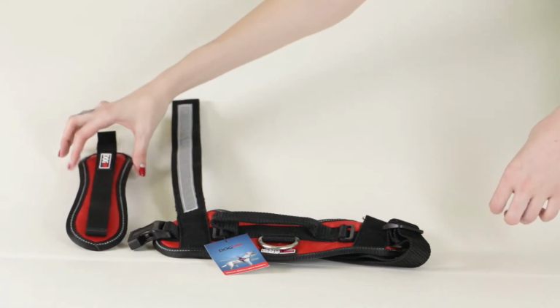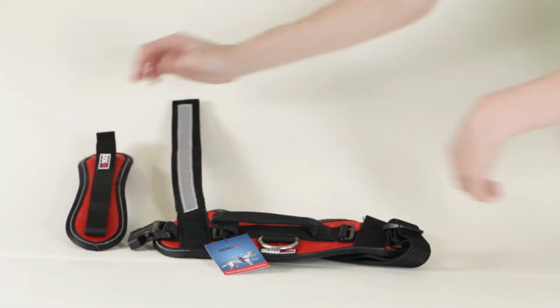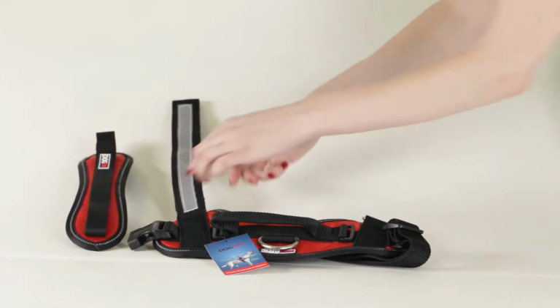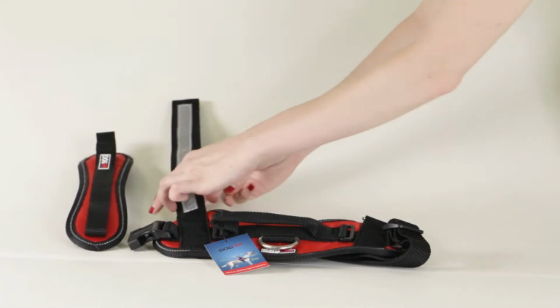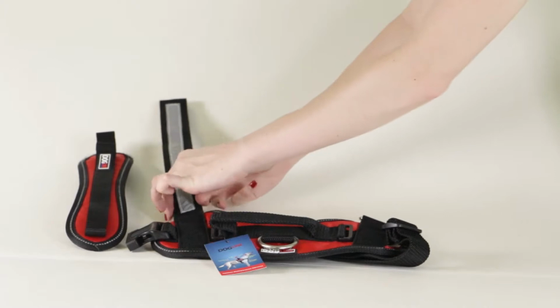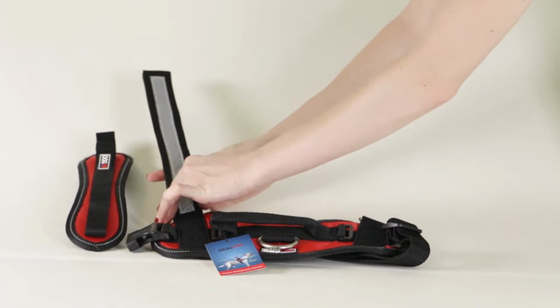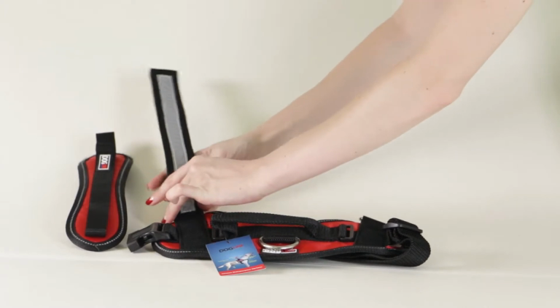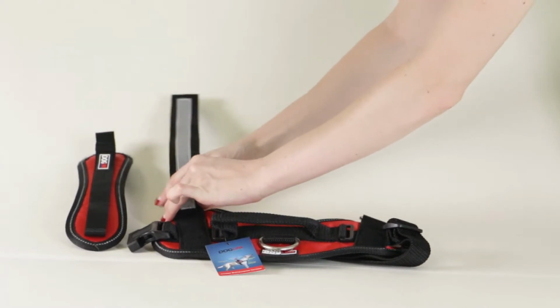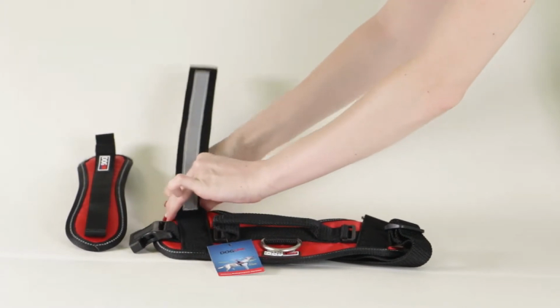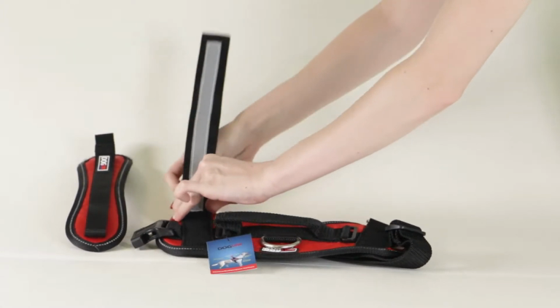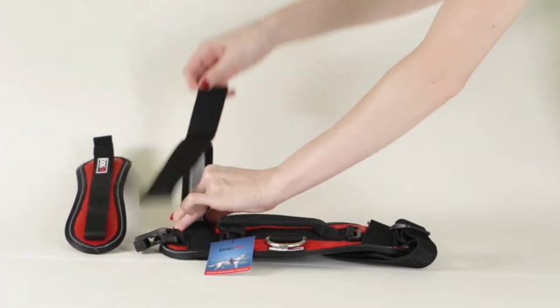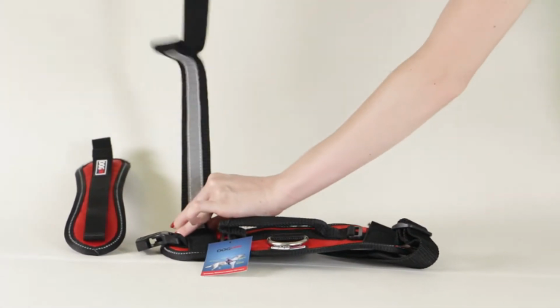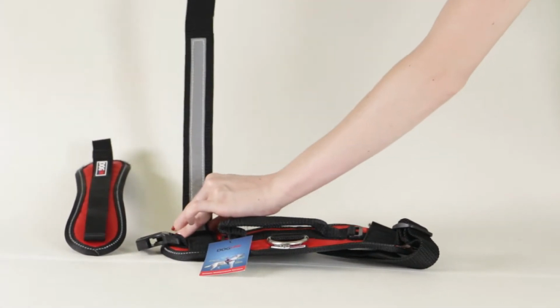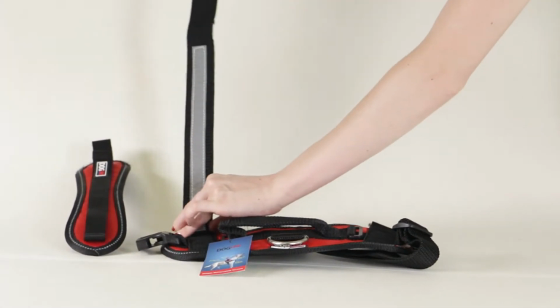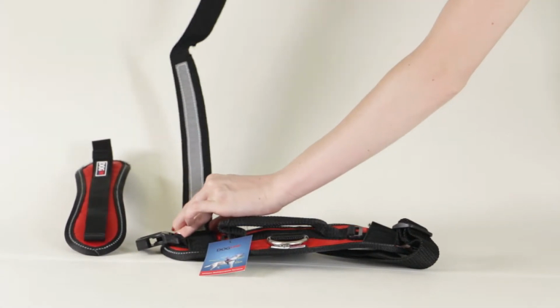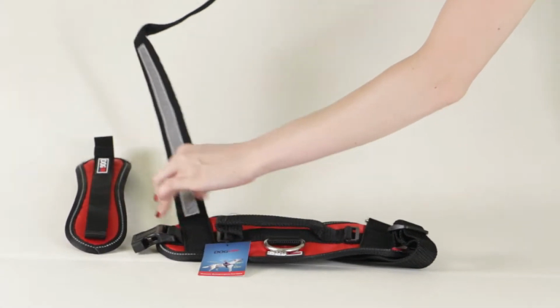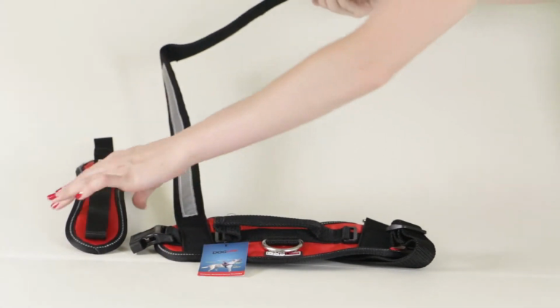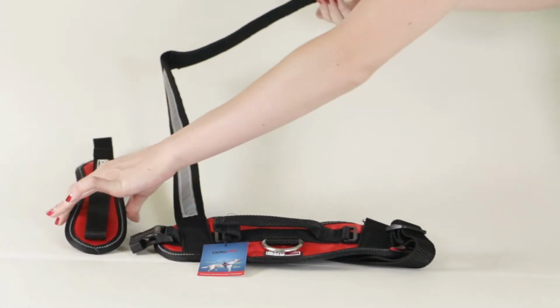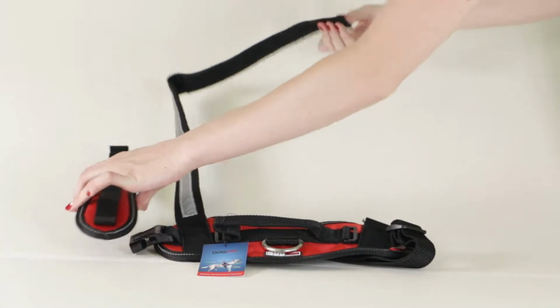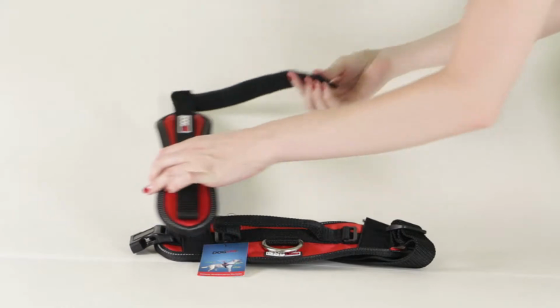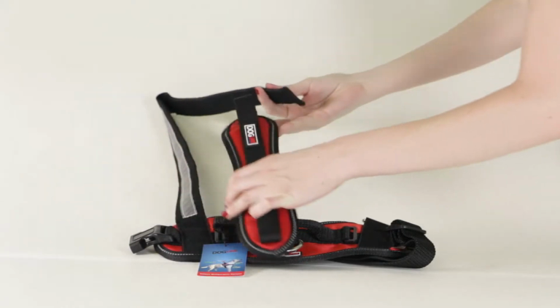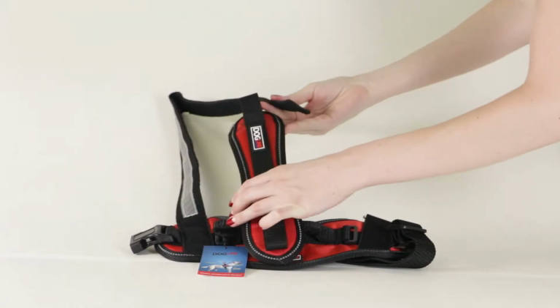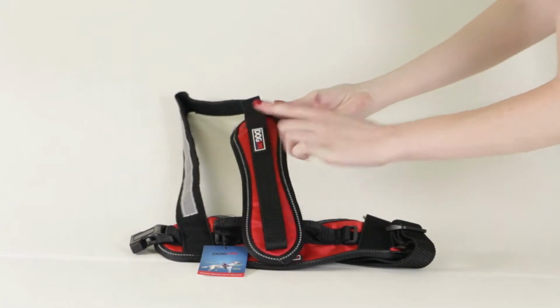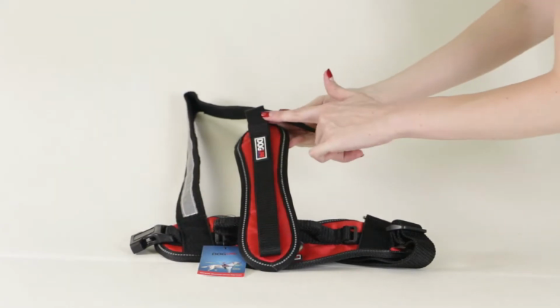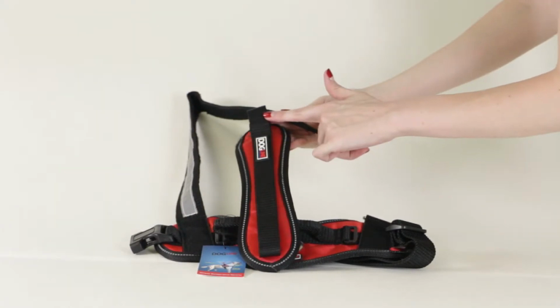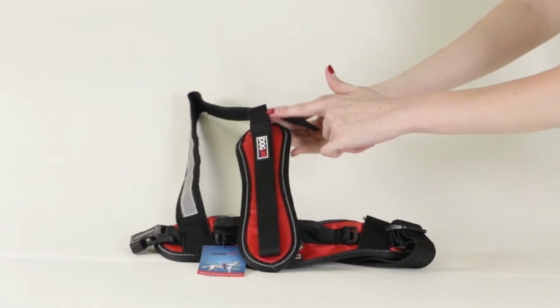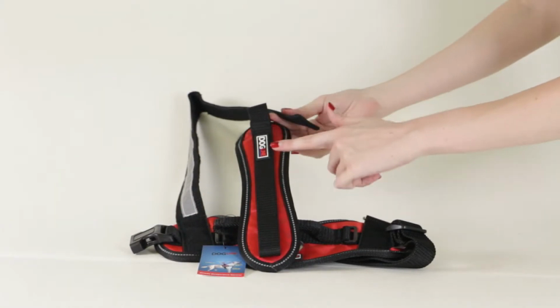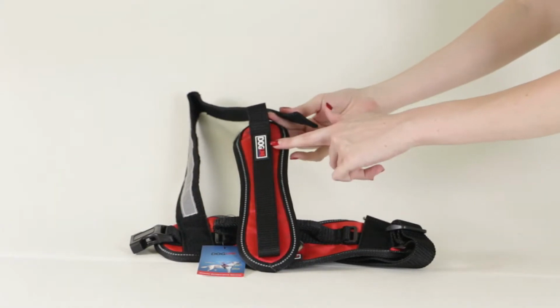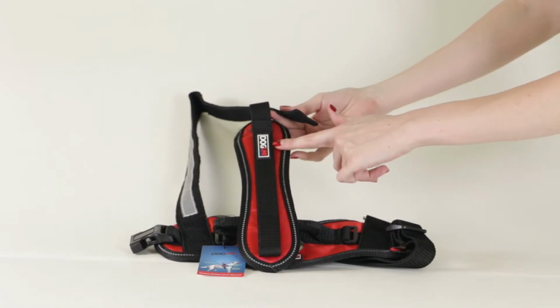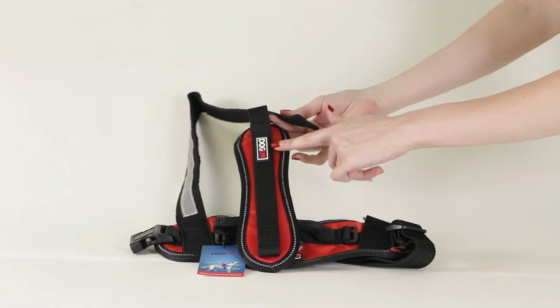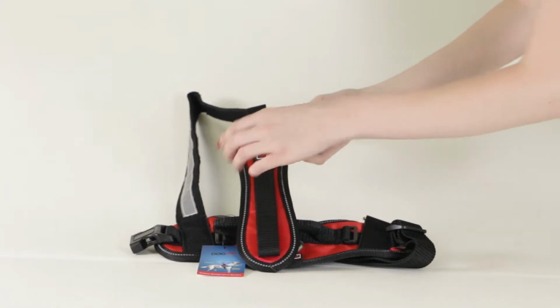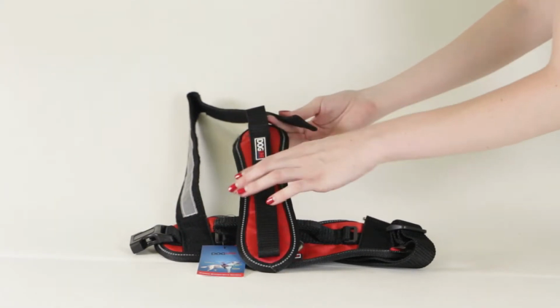First, undo the reflective chest strap. Then, using the smaller loop closest to the Dogline logo, pull it through.